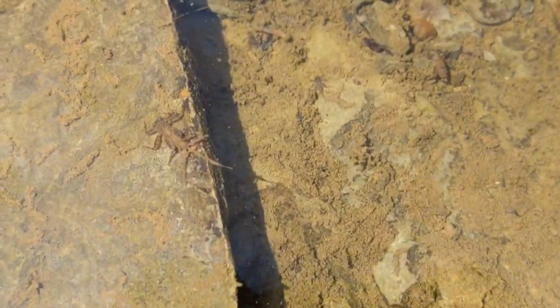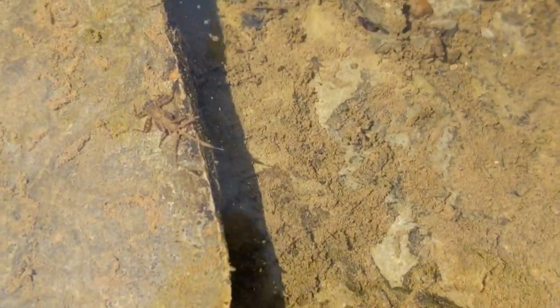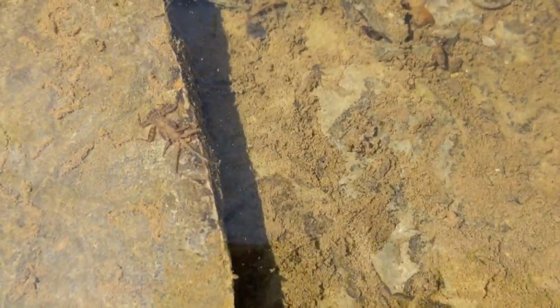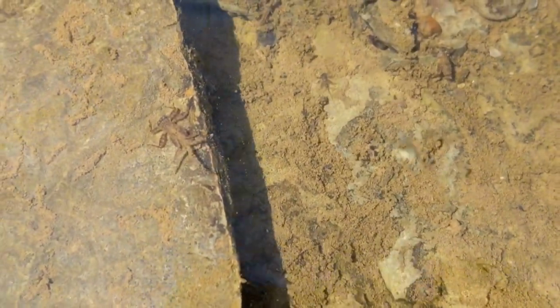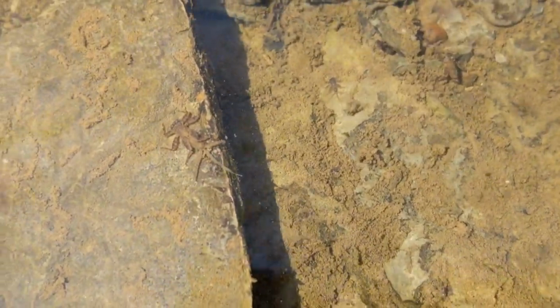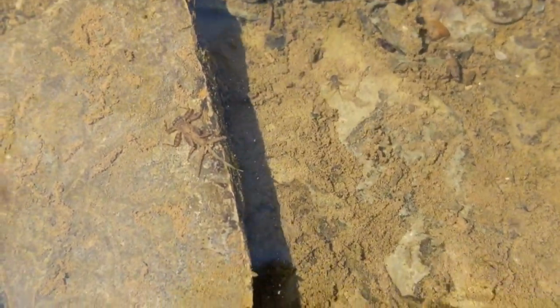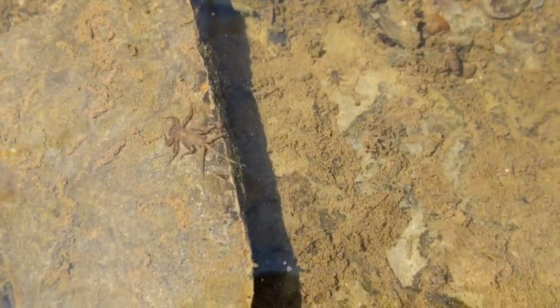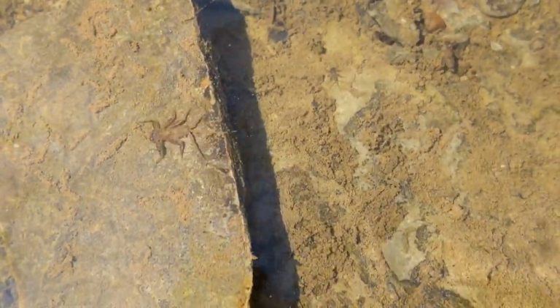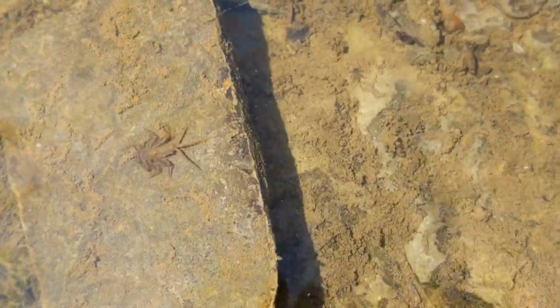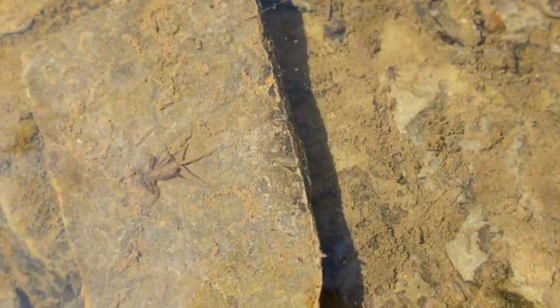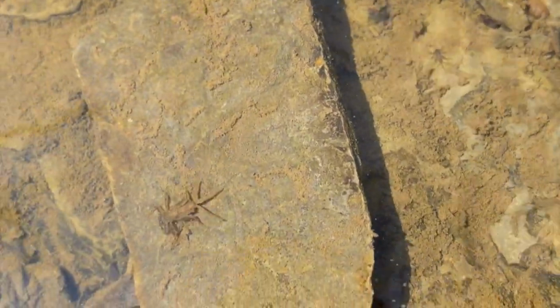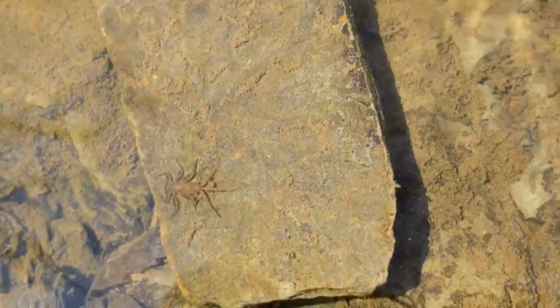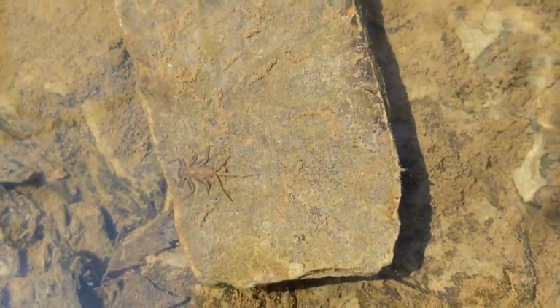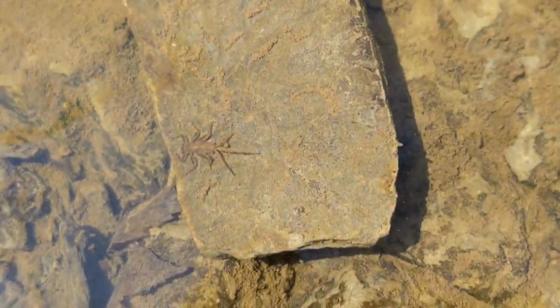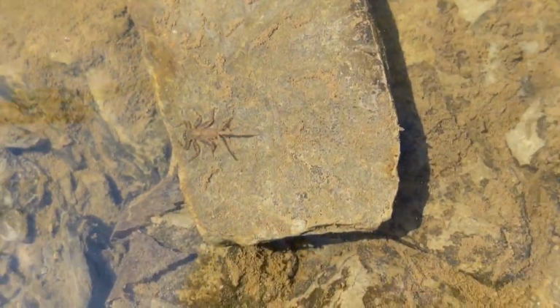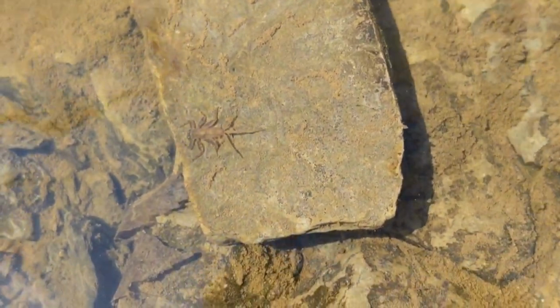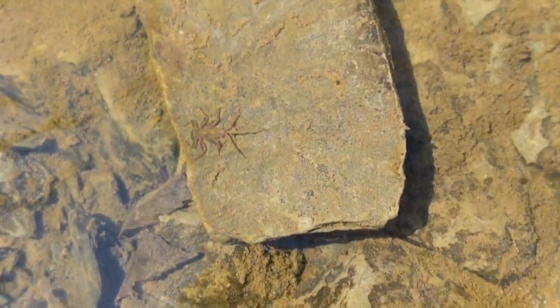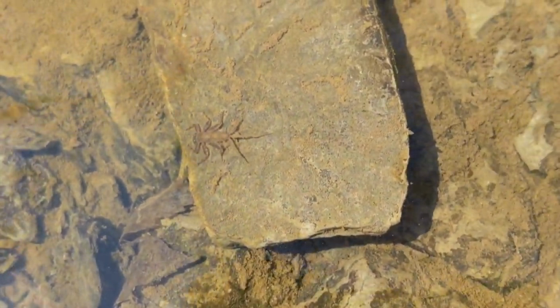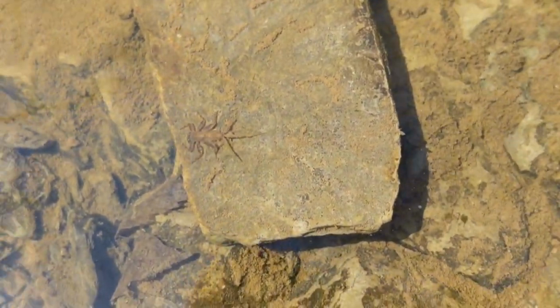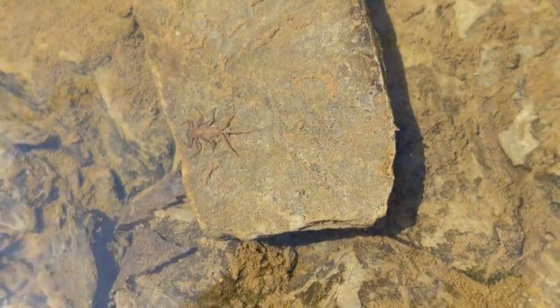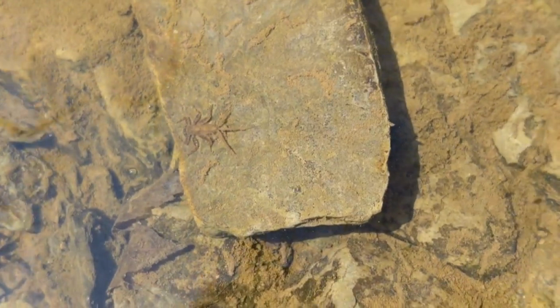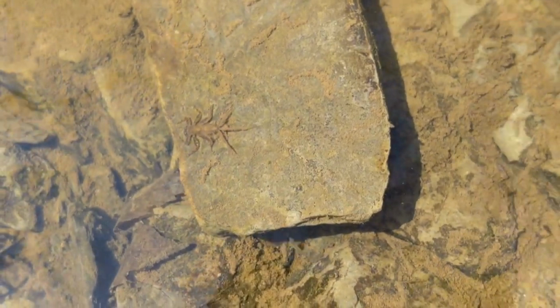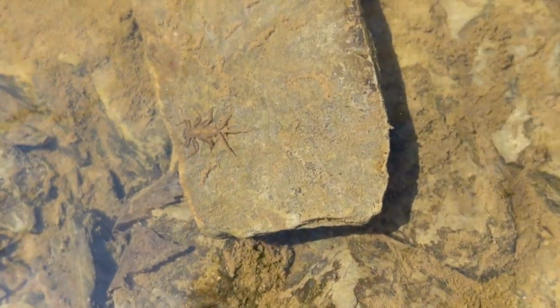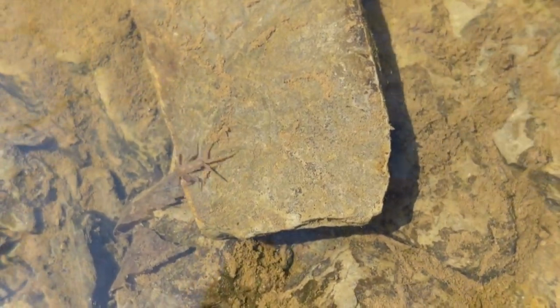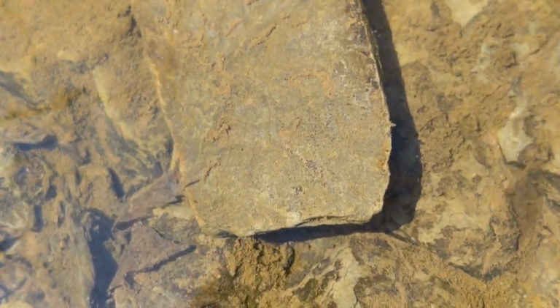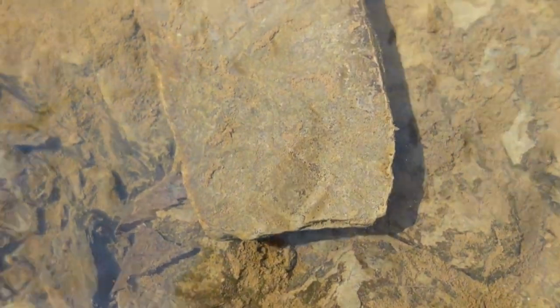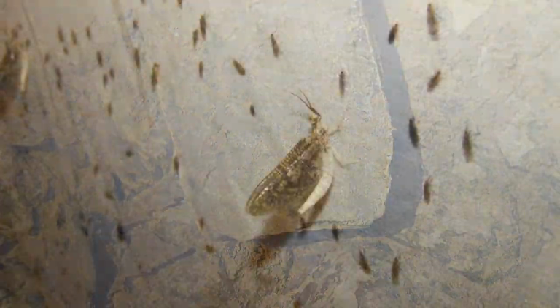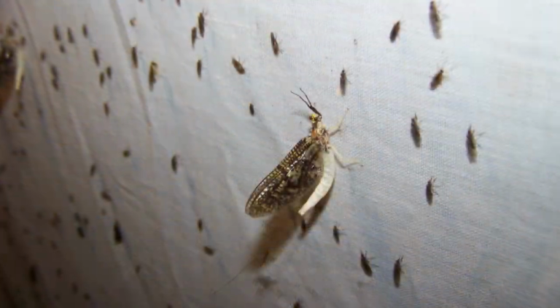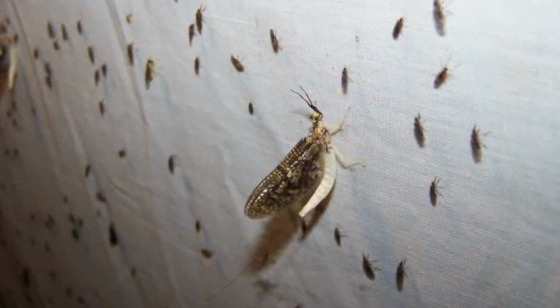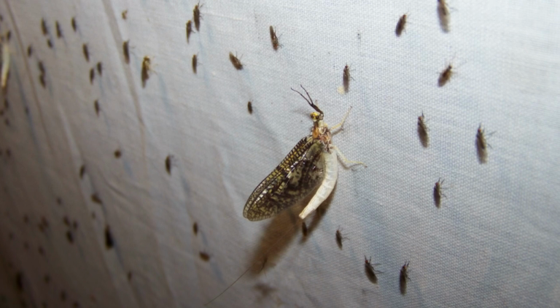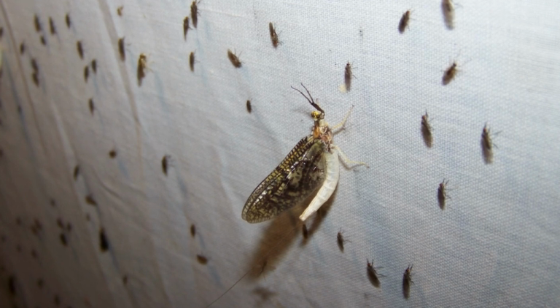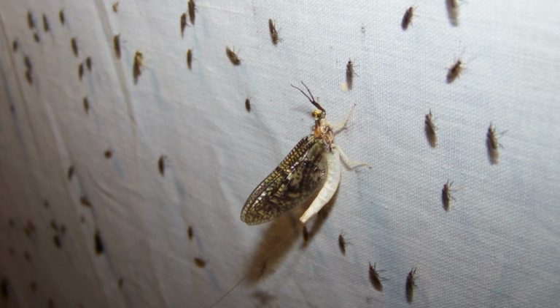Although harmless, if threatened they will sometimes raise their tails in a defensive posture similar to a scorpion. These aquatic larvae typically live about a year, while the adults do not feed and live only a few hours or less.